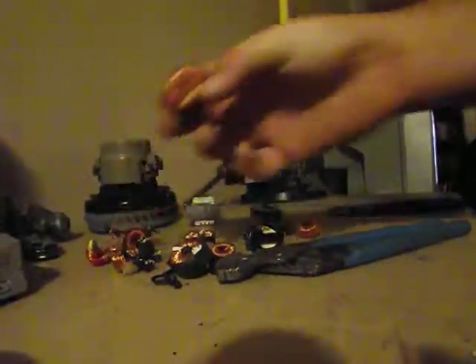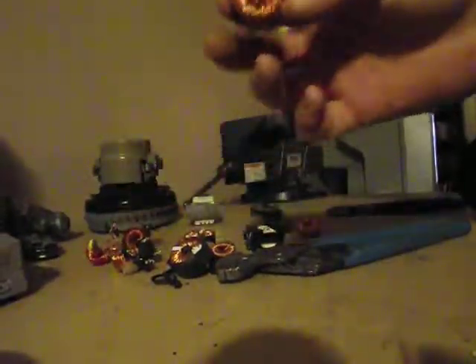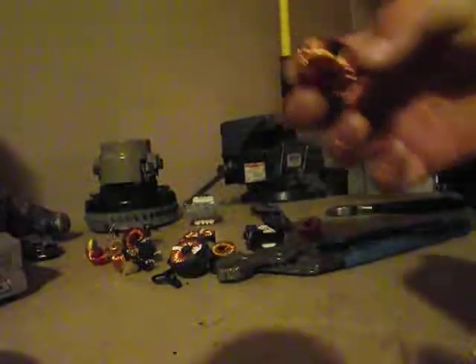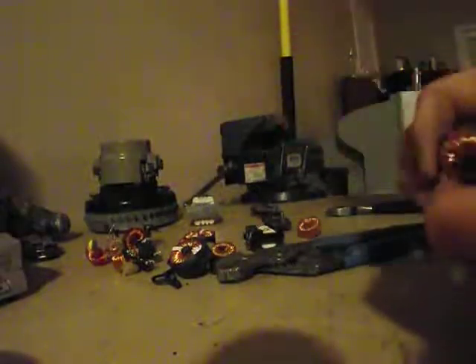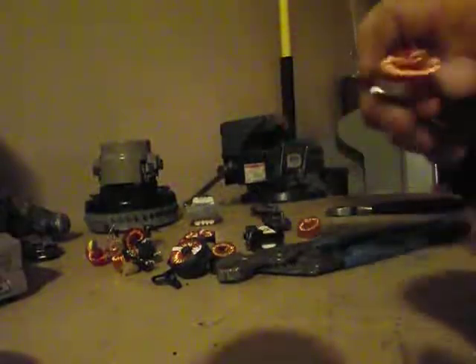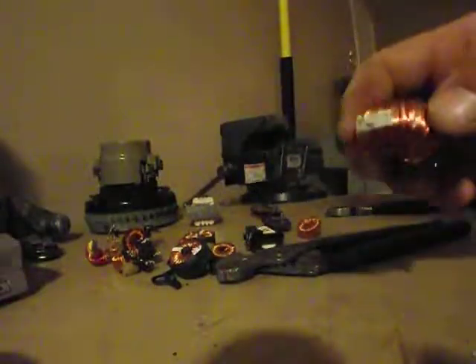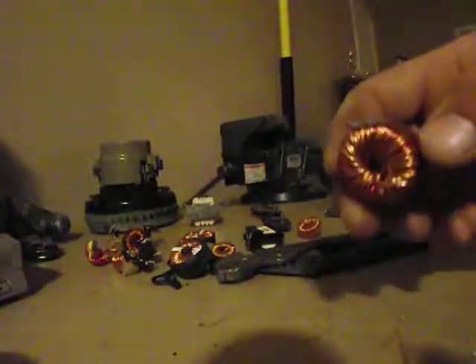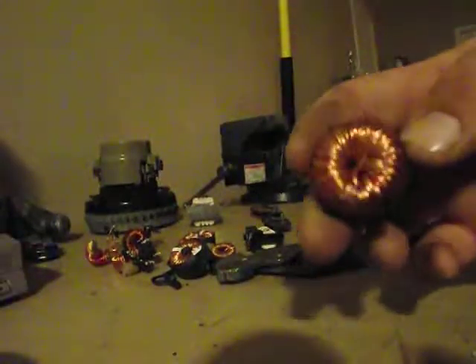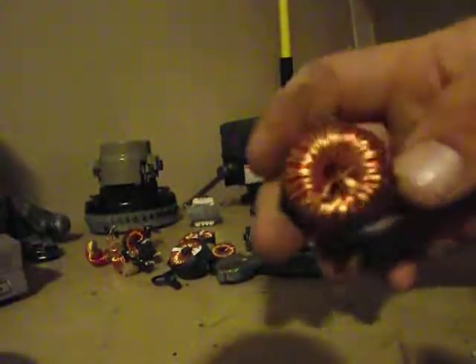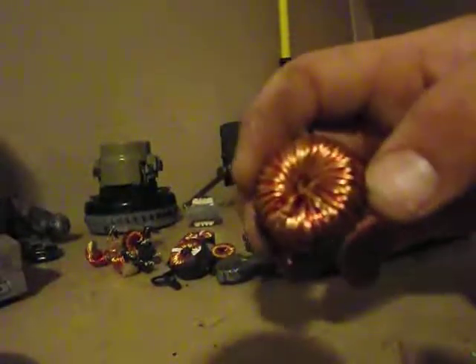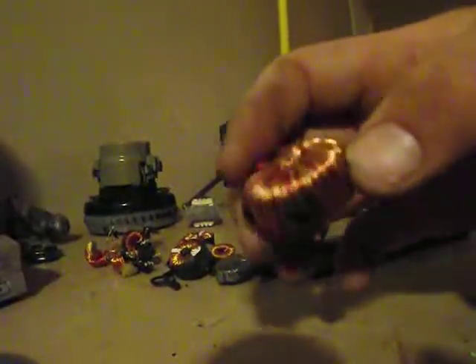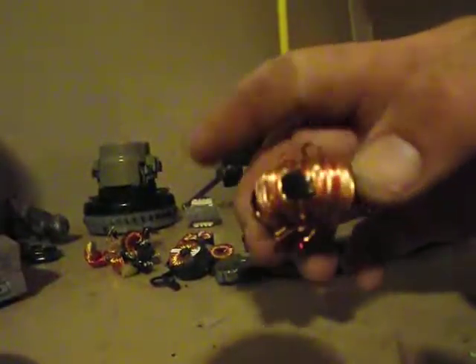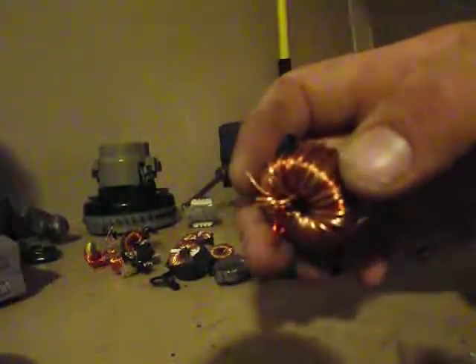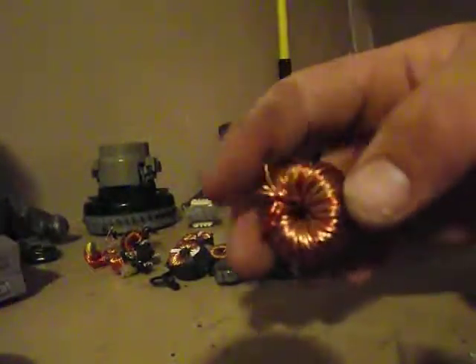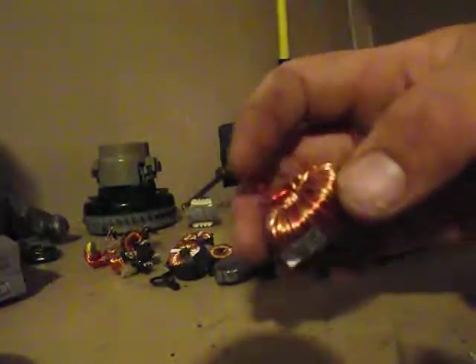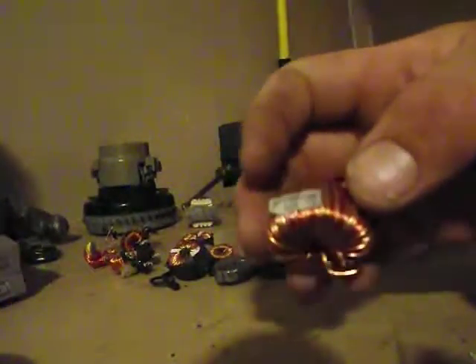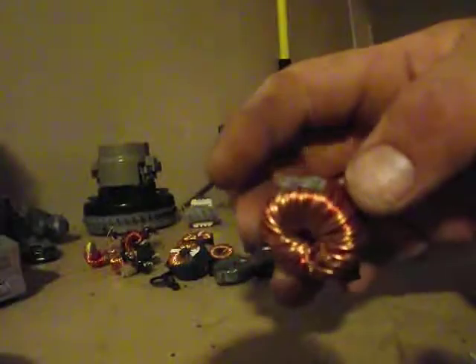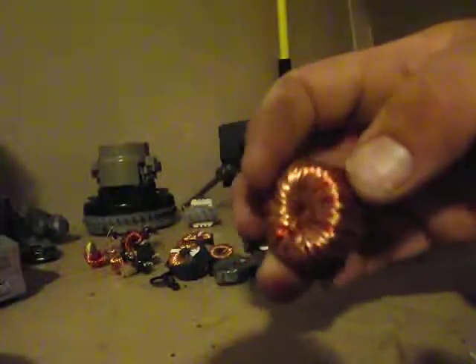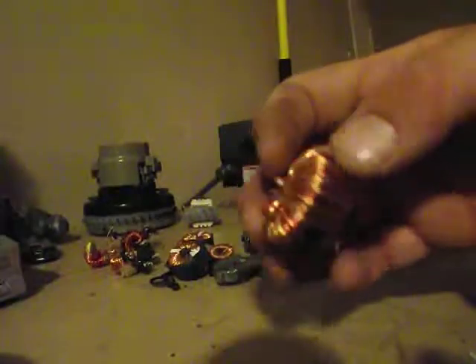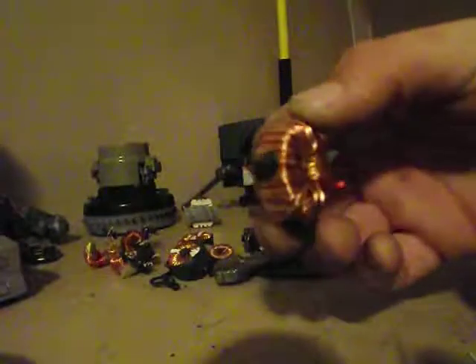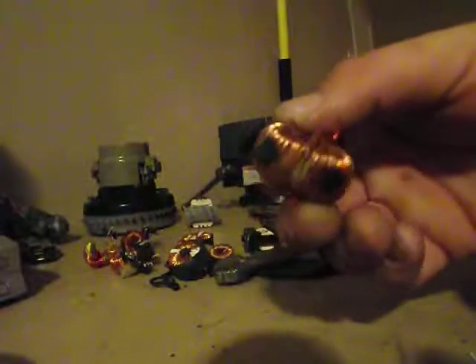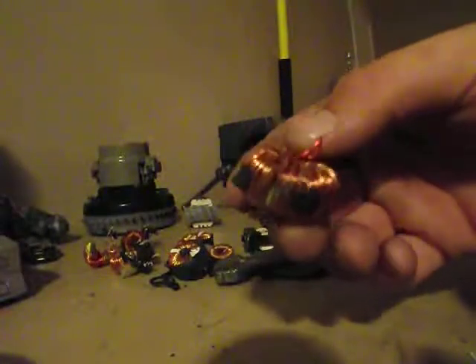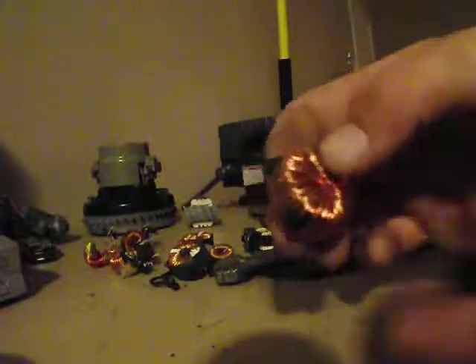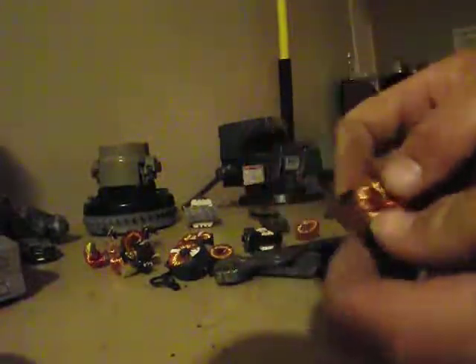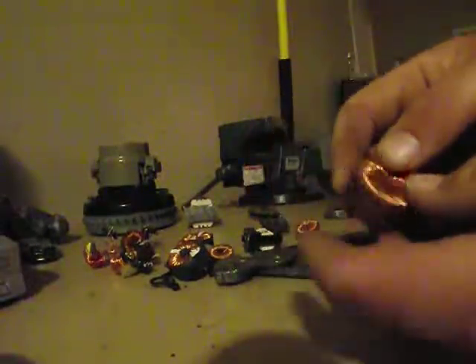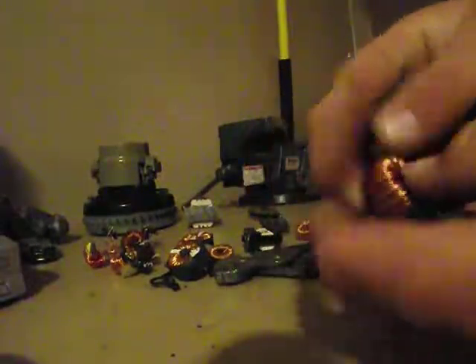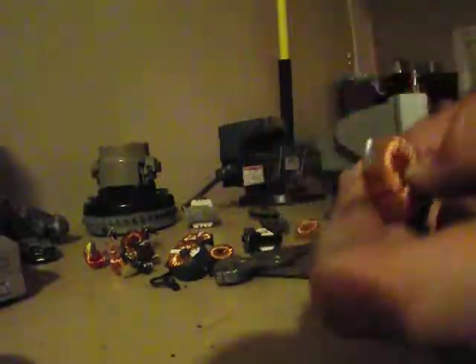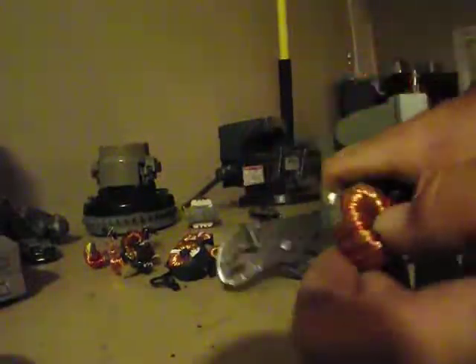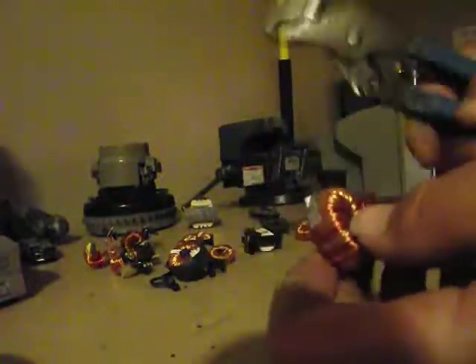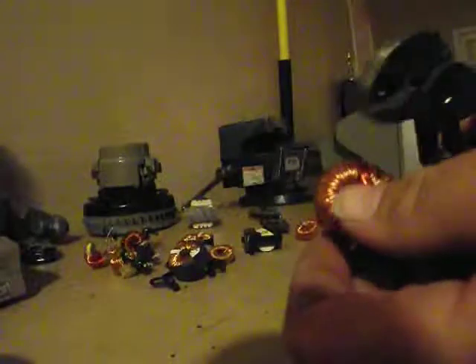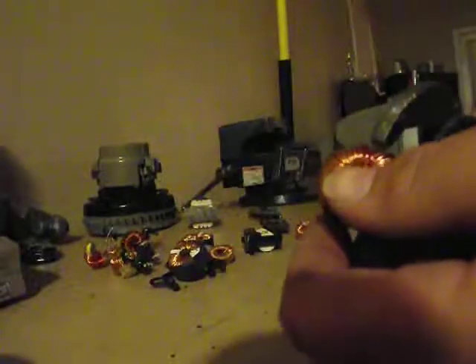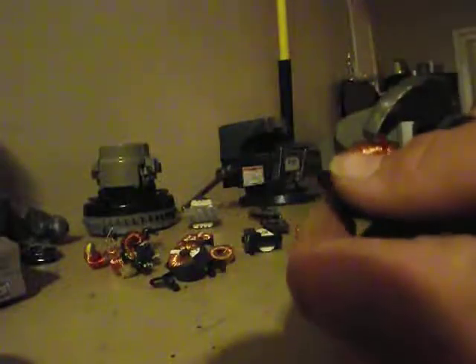I like to get copper out of everything I take apart. These are little transformers that you find in circuit boards sometimes. They're a real pain just to try to unwind, but here's a fast, easy way that I learned how to do it.